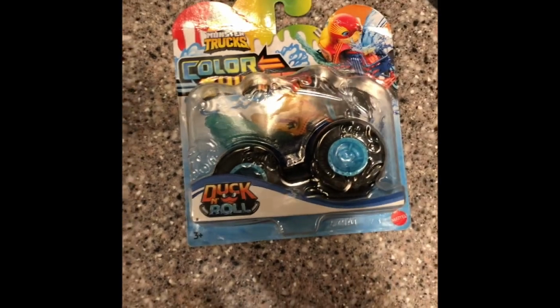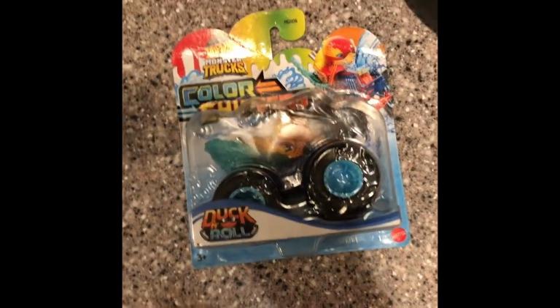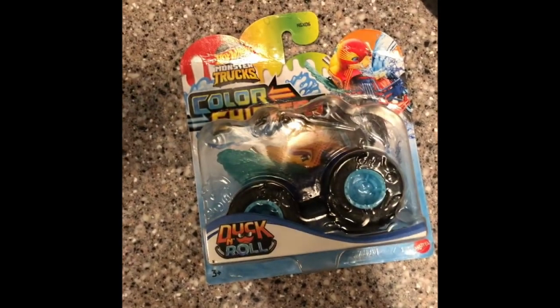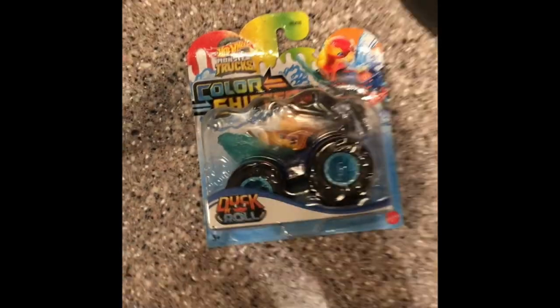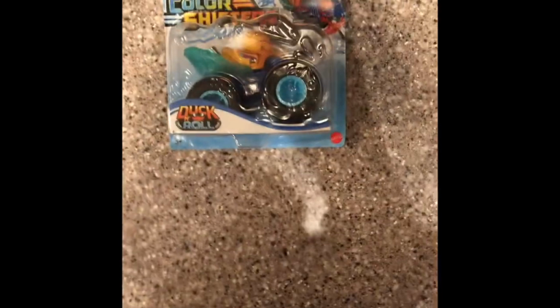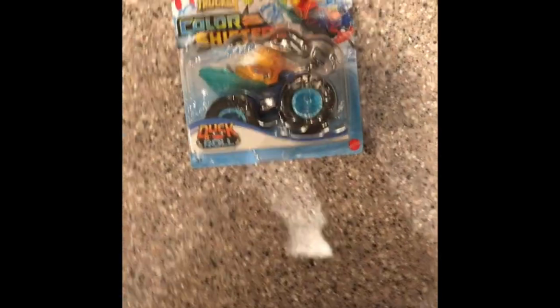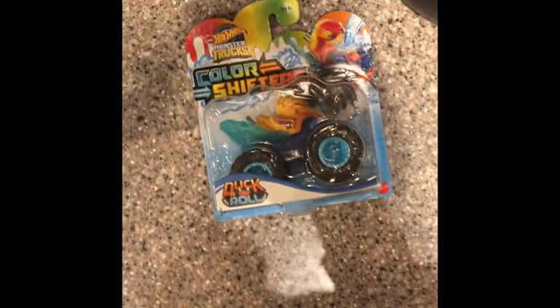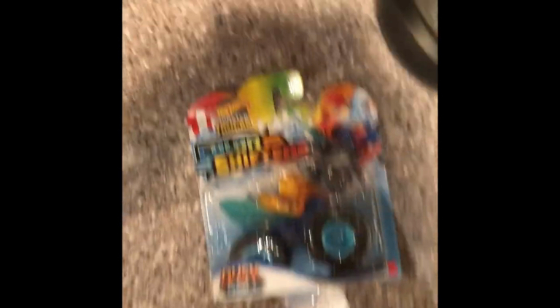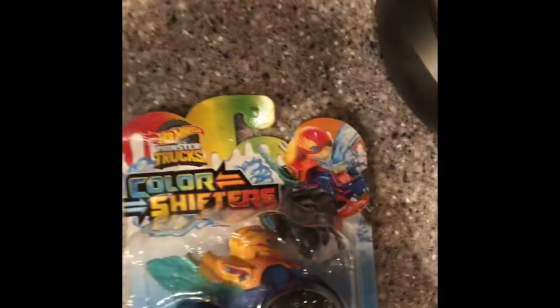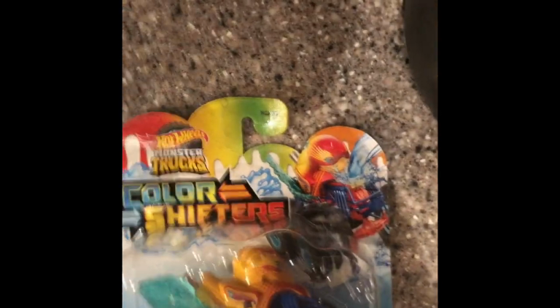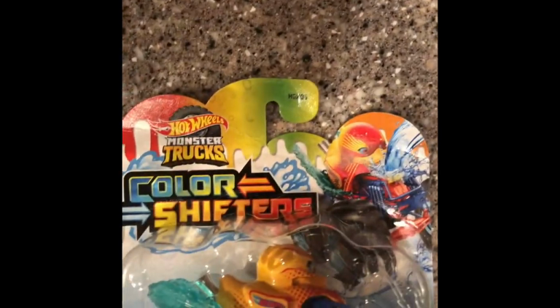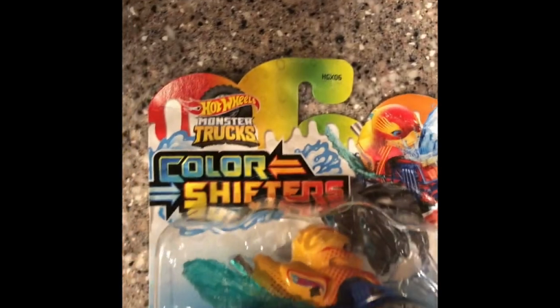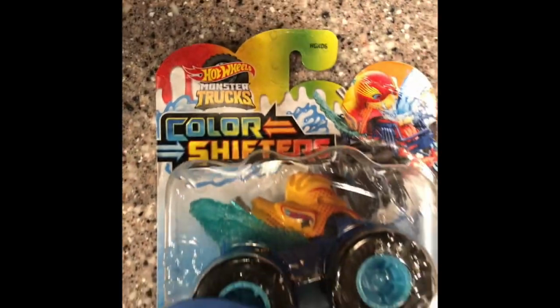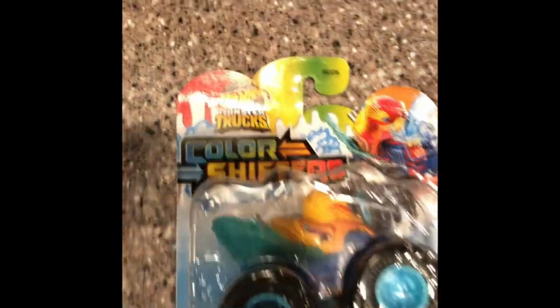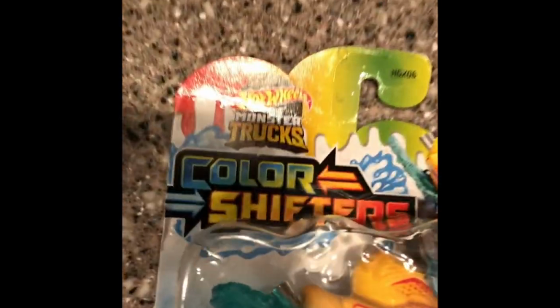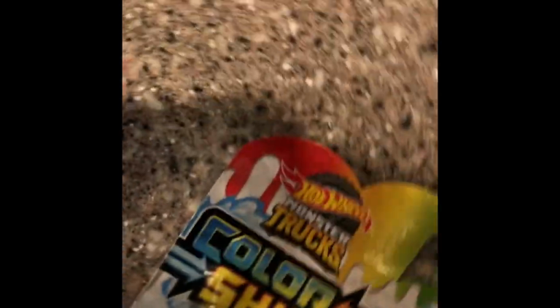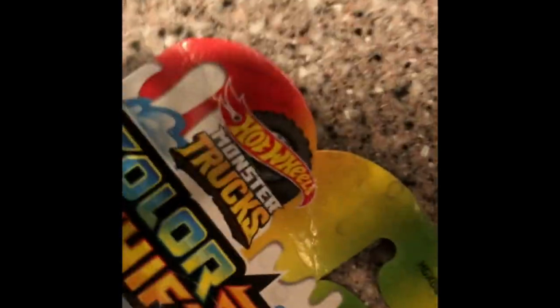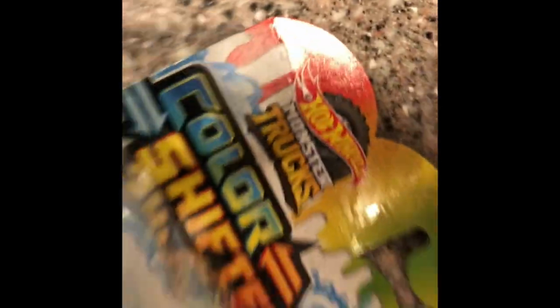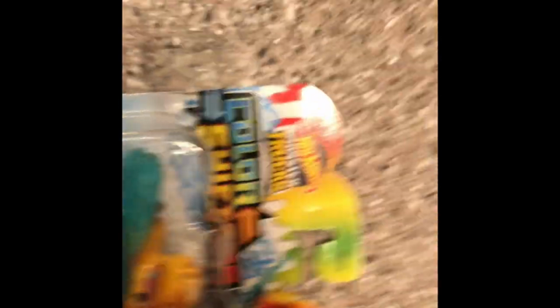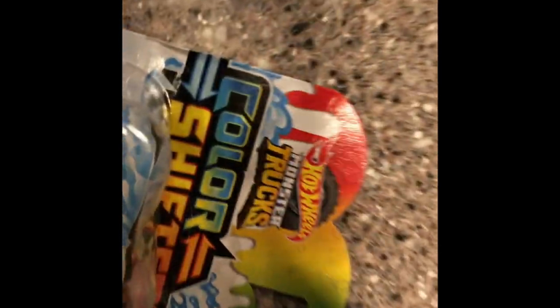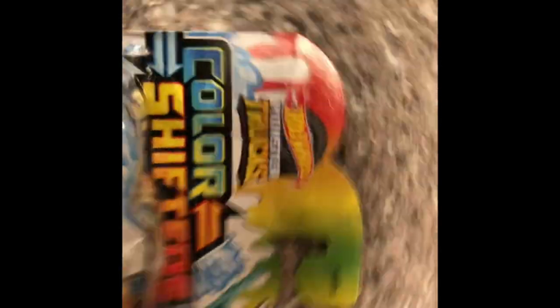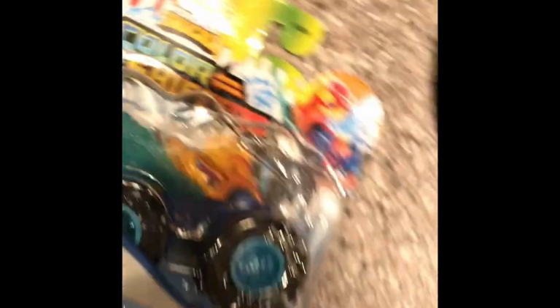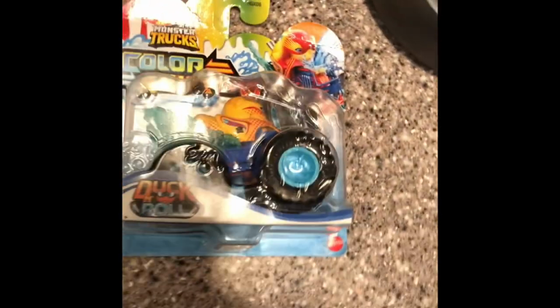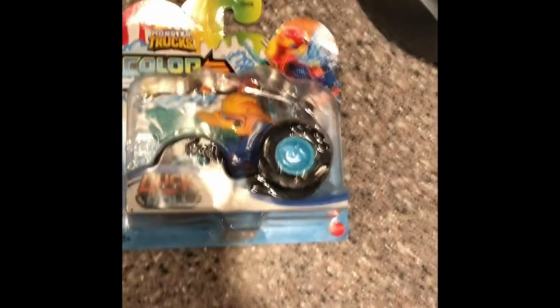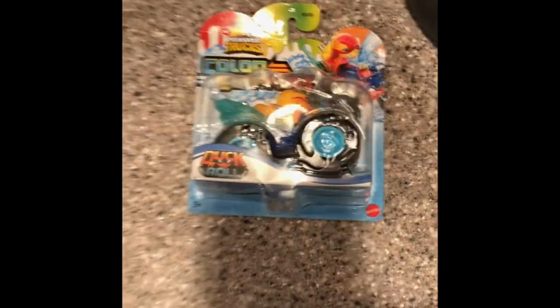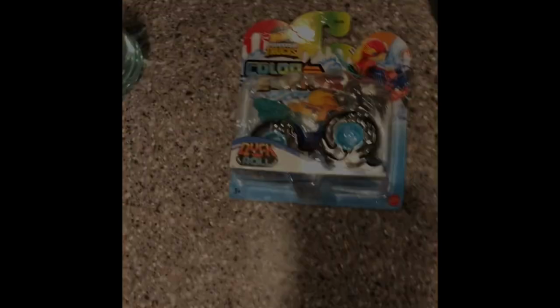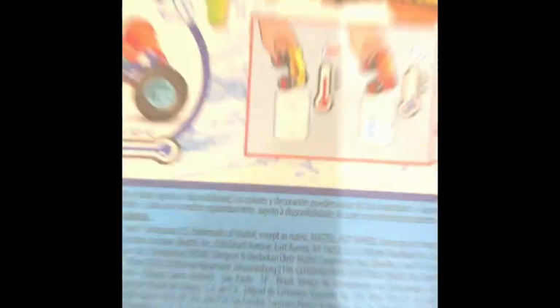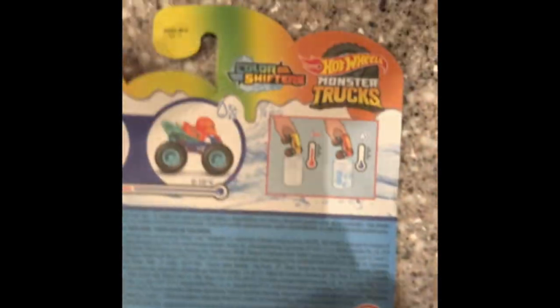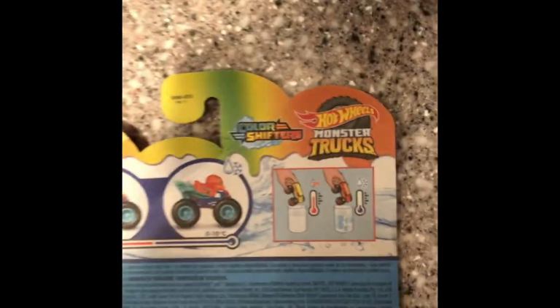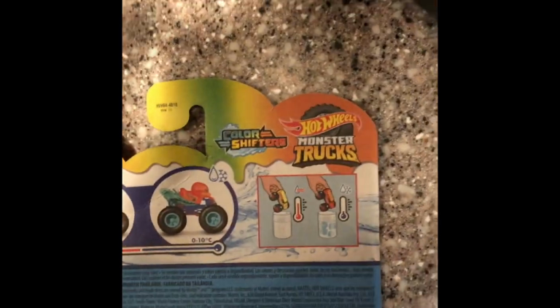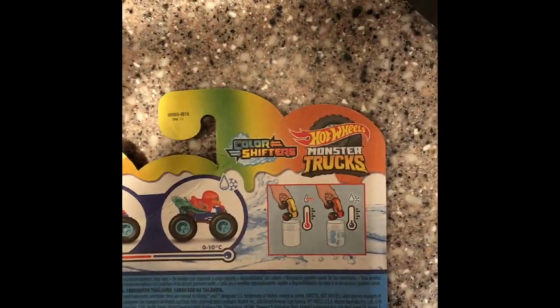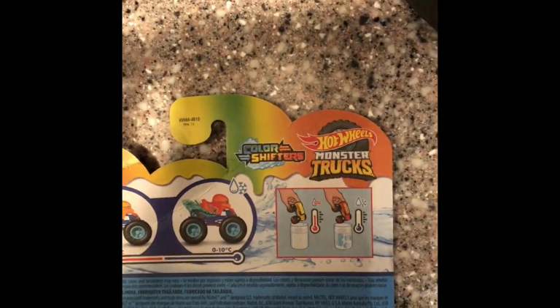All right, episode one of Sipdos Toys Reviews. So today we got the color Sipdos Hot Wheels. All right, so as you can see it changes color.